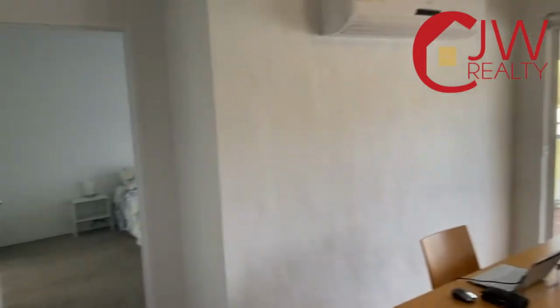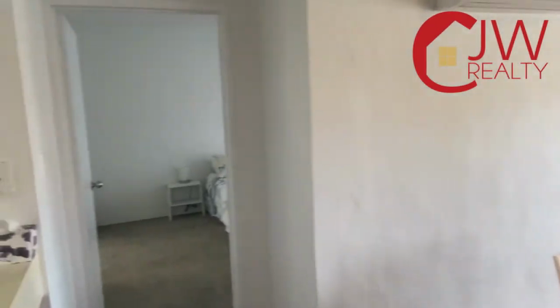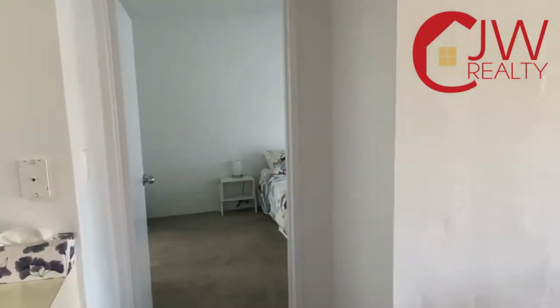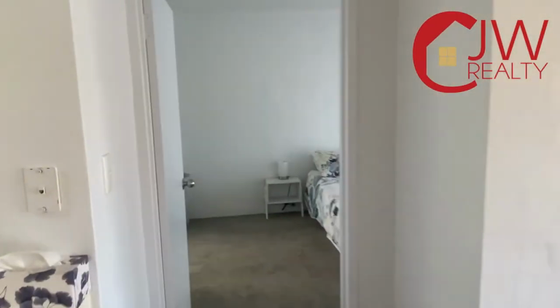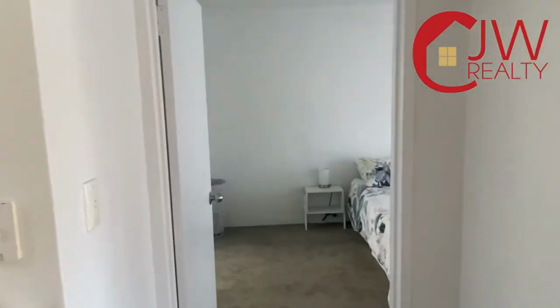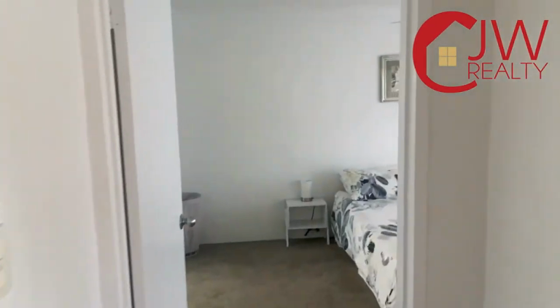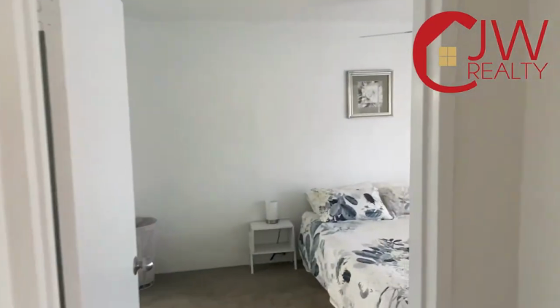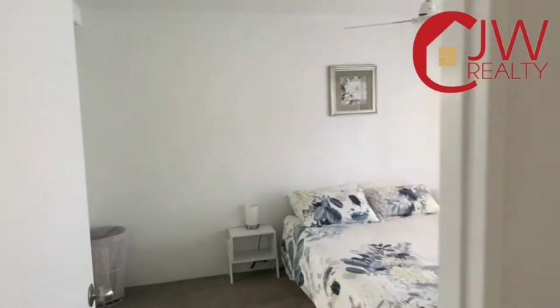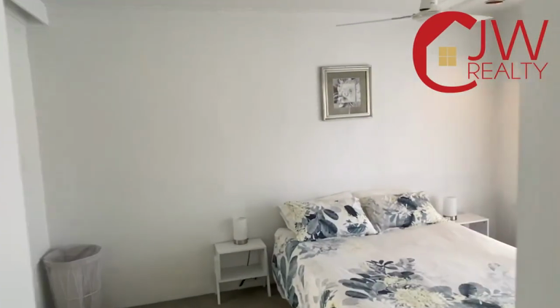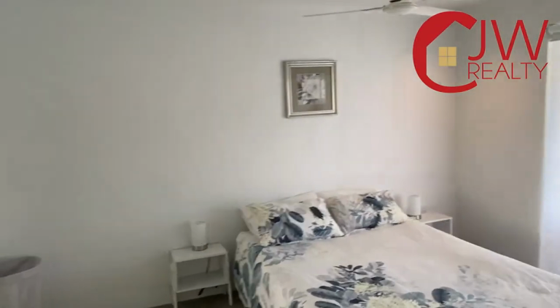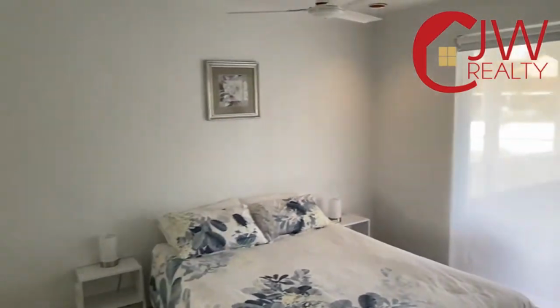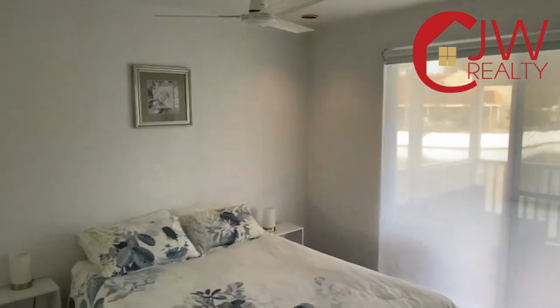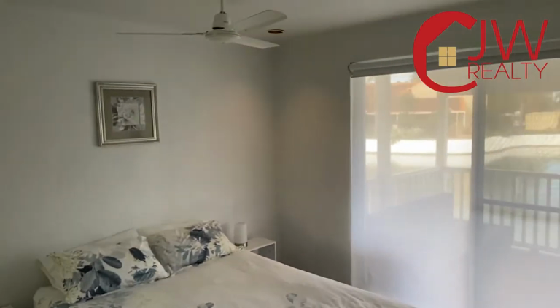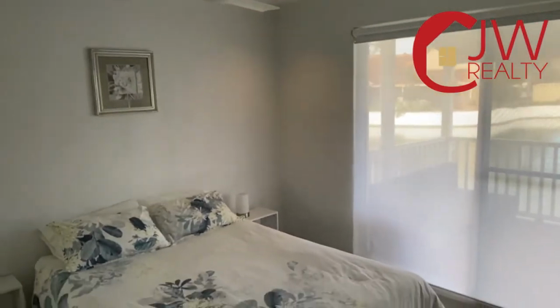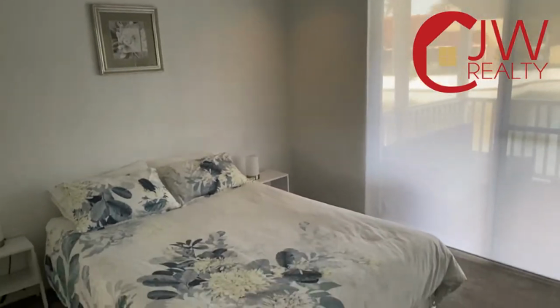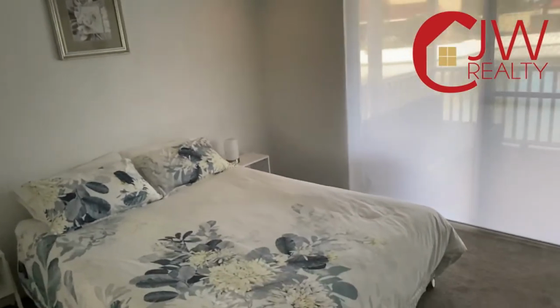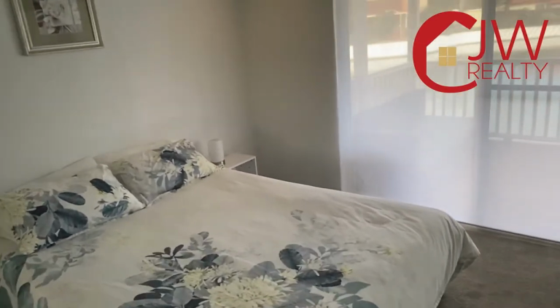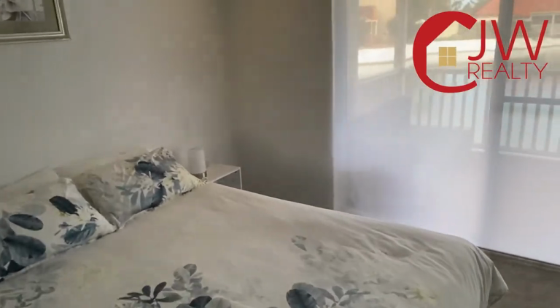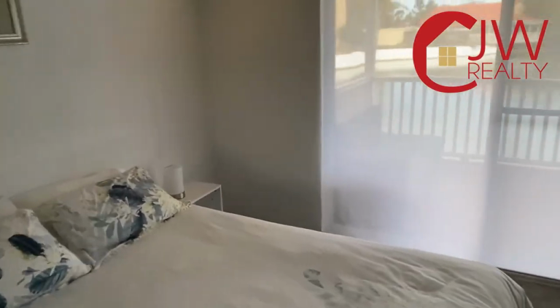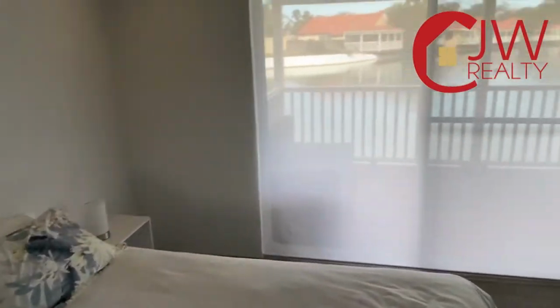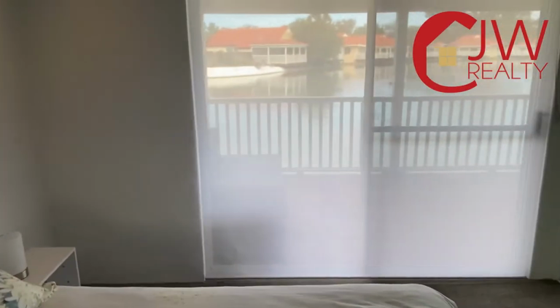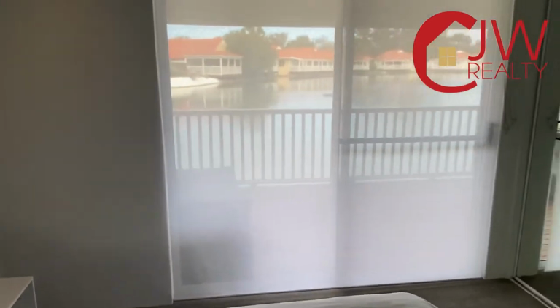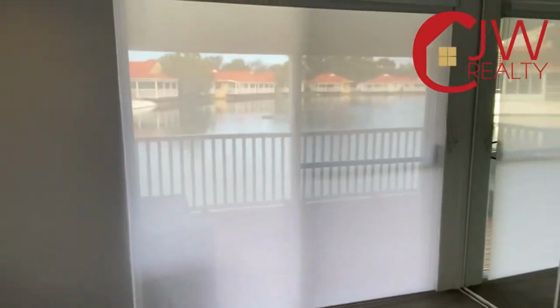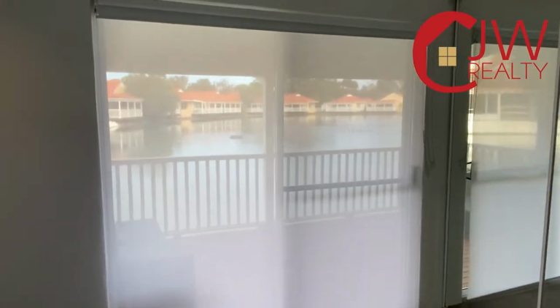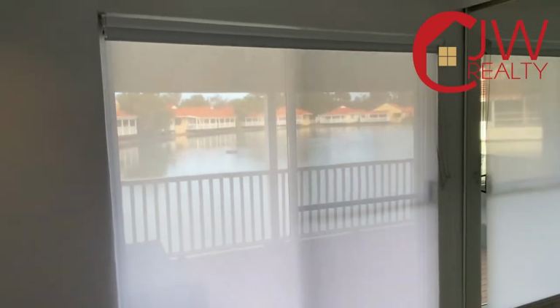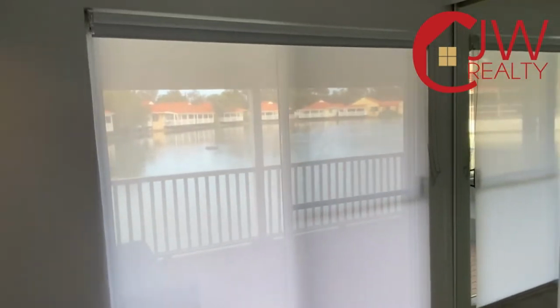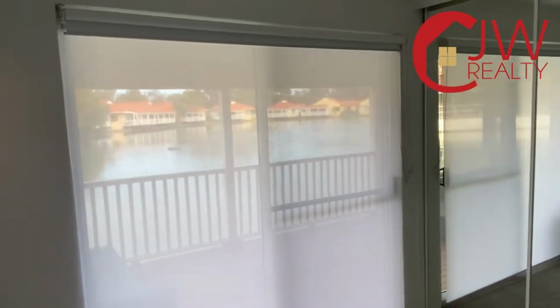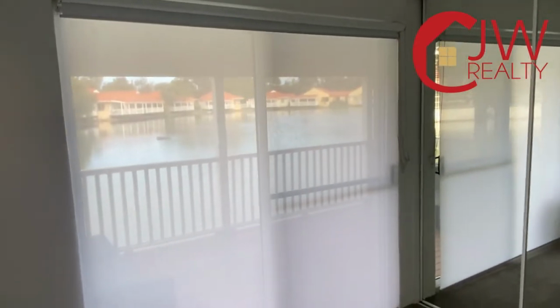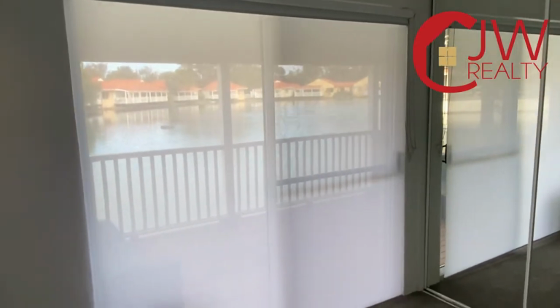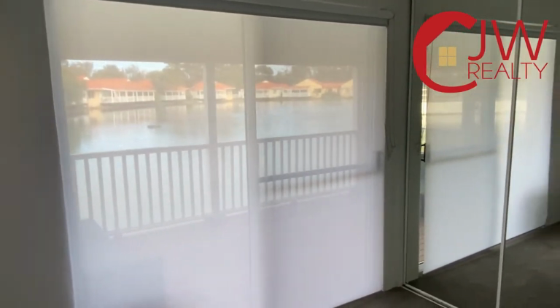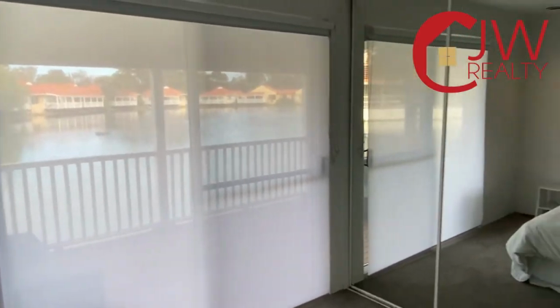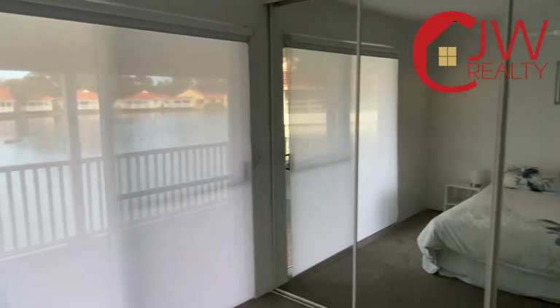If peaceful serenity is what you're after, you have to look at this property. It's very well priced for what it's worth in South Yunderup with a water view like that. You'll have seen the reverse cycle air conditioner and fans throughout all of the bedrooms.